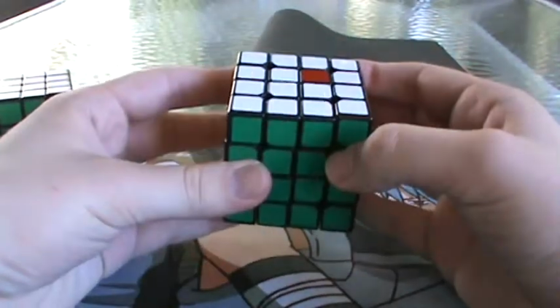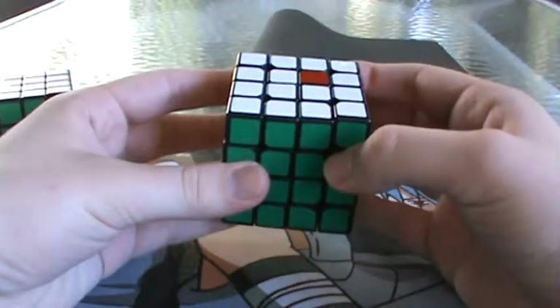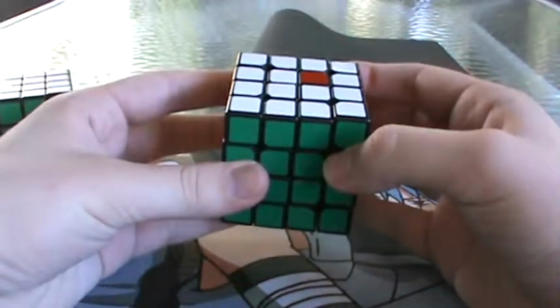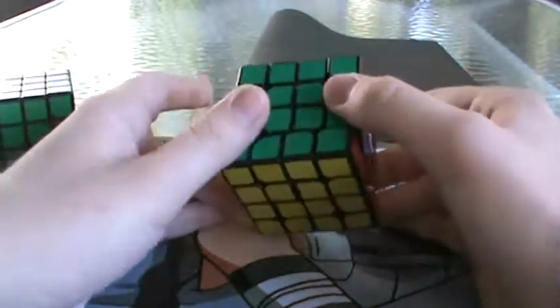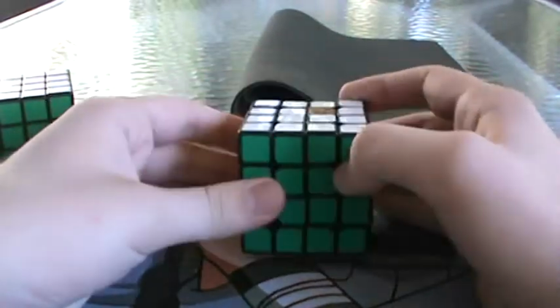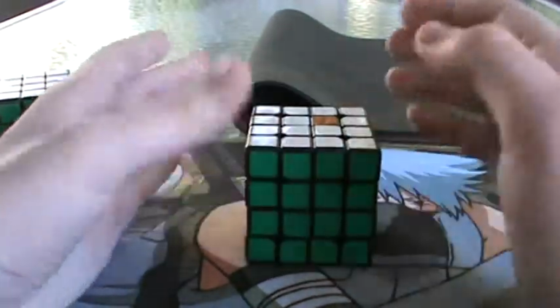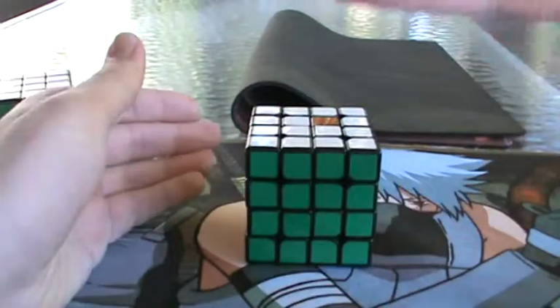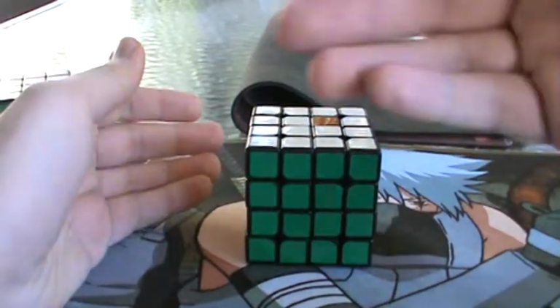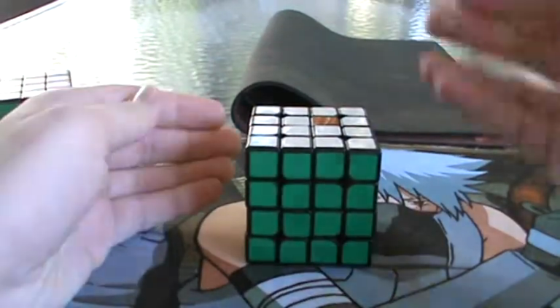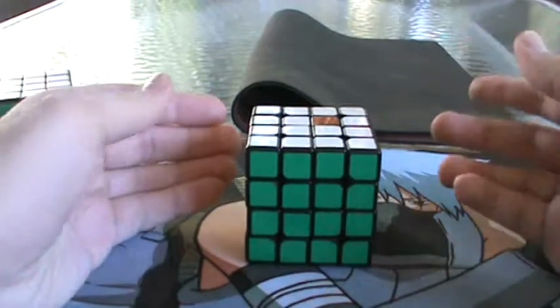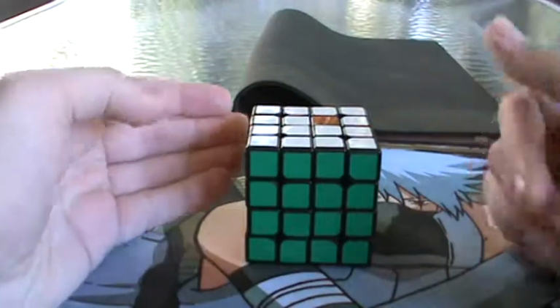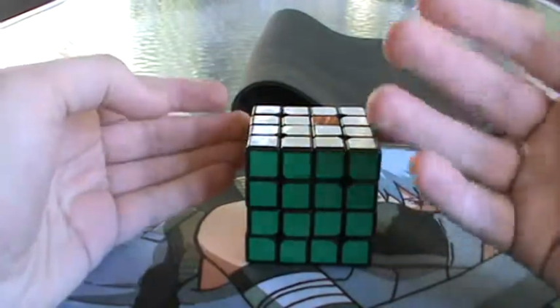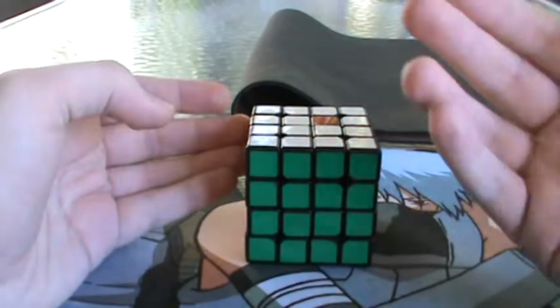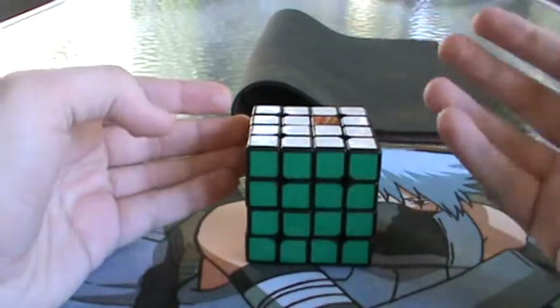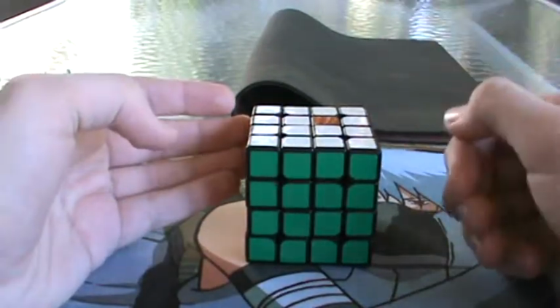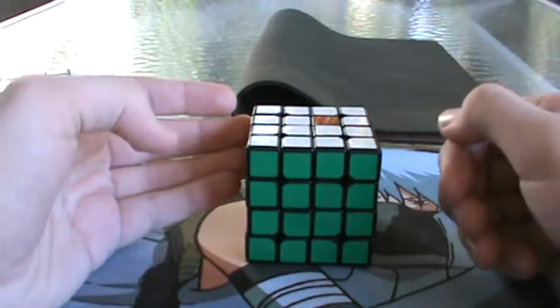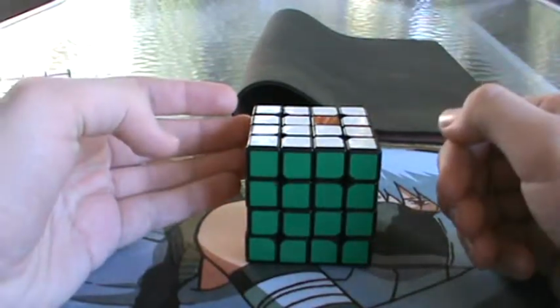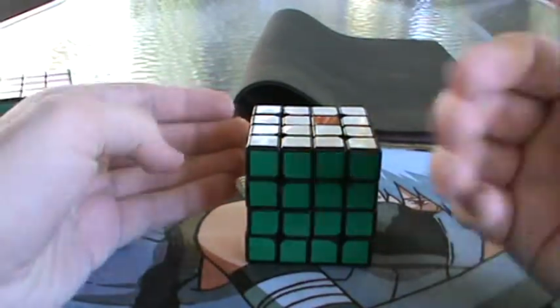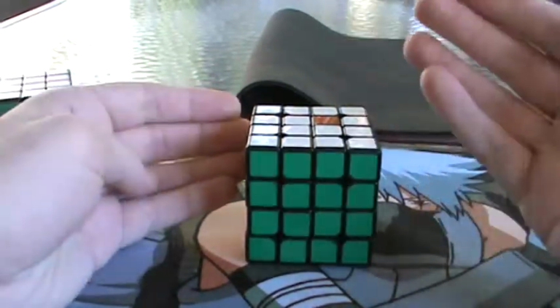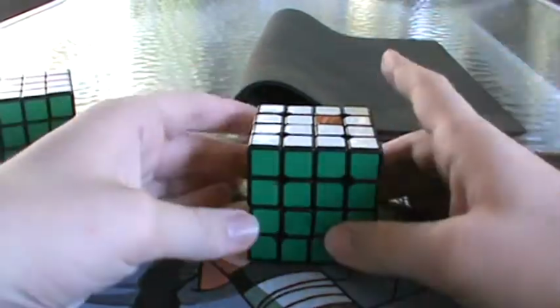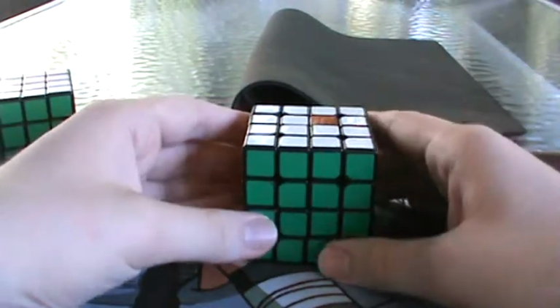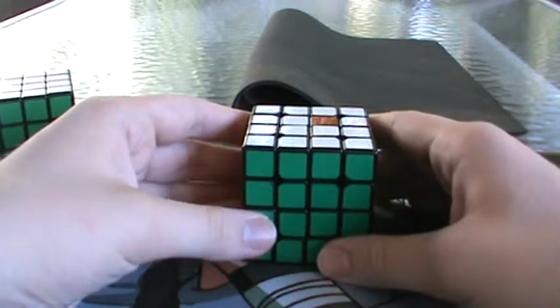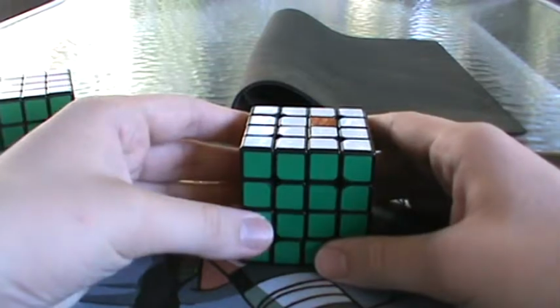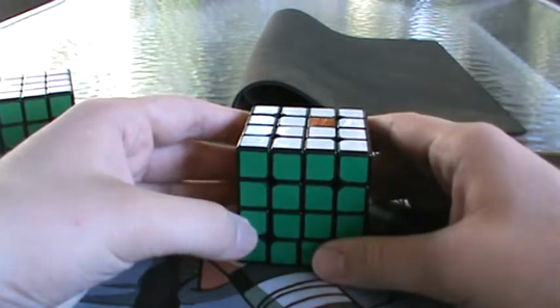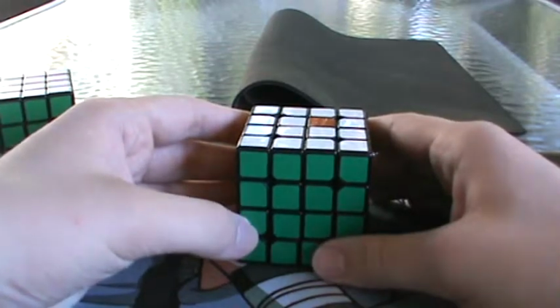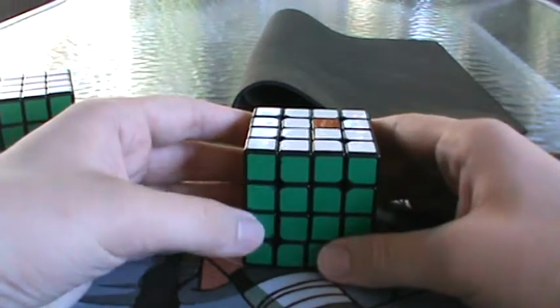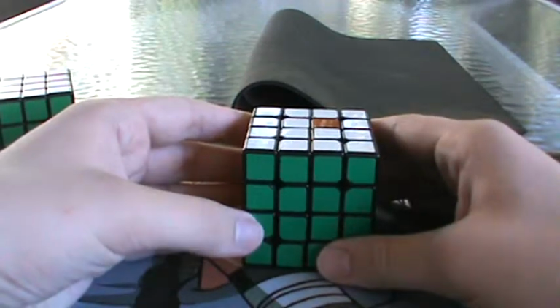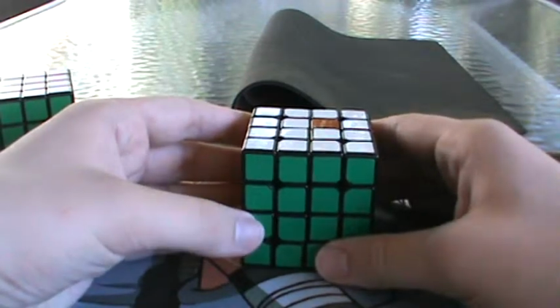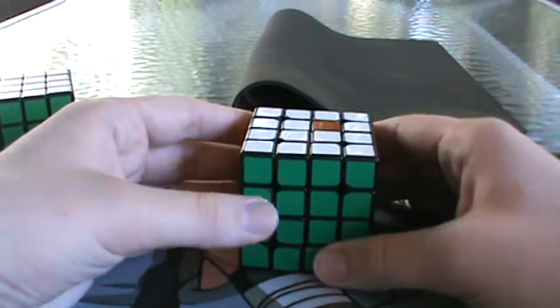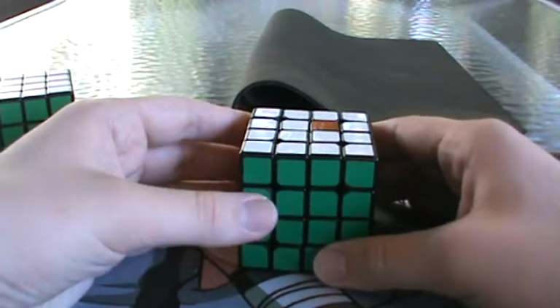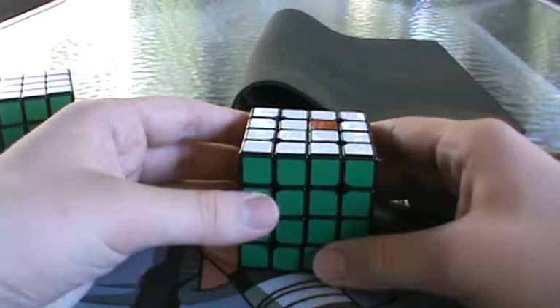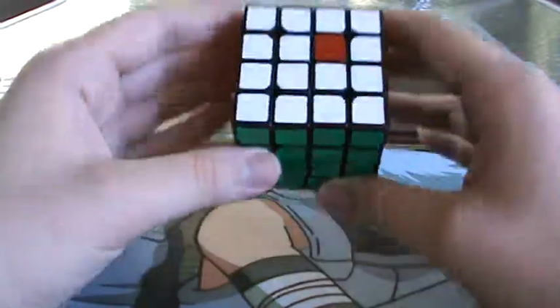I'm going to go through all the parts we went over and mention different things you can do in those parts to be a little faster. So first of all, memorizing centers.